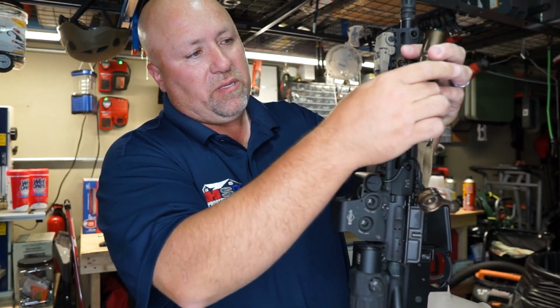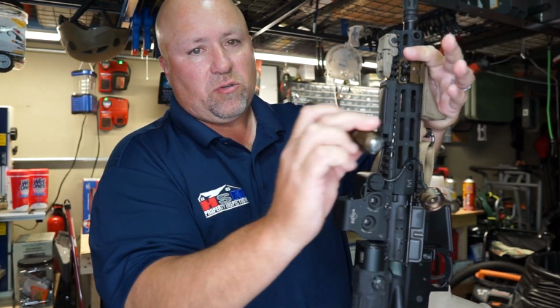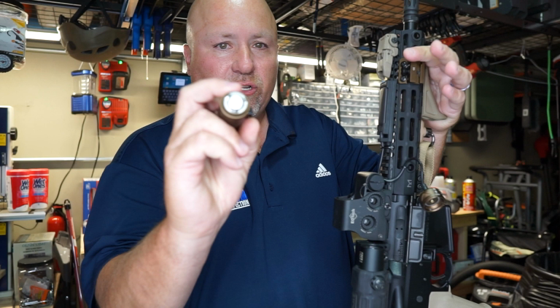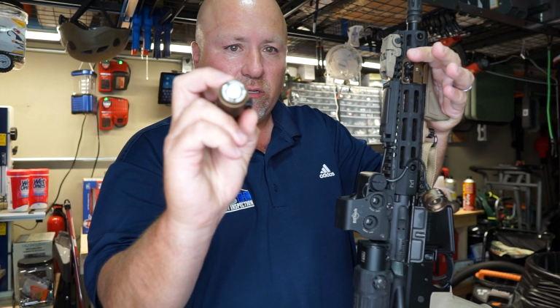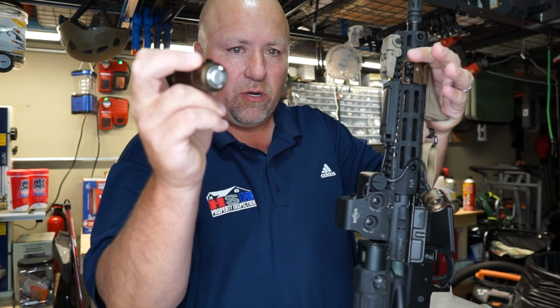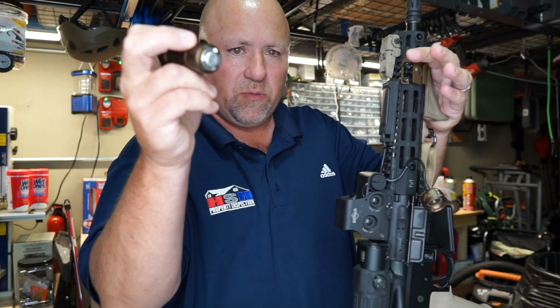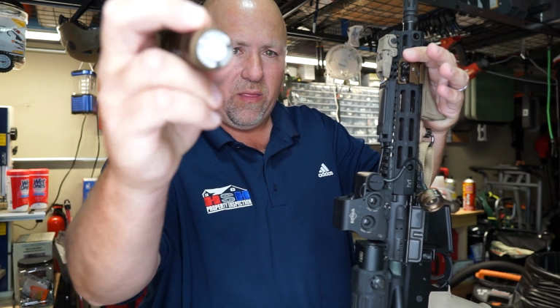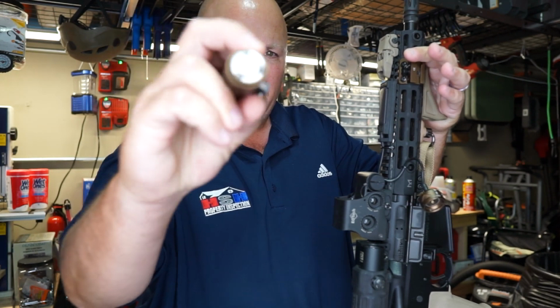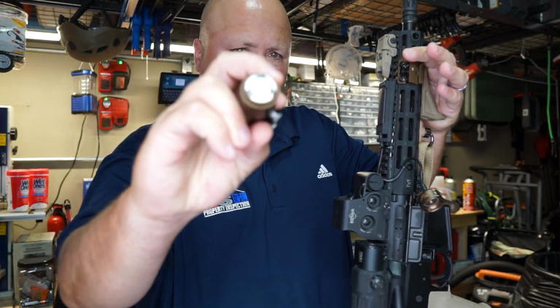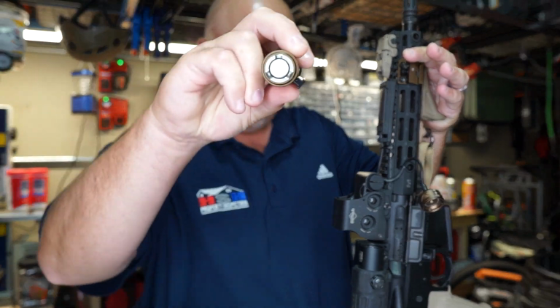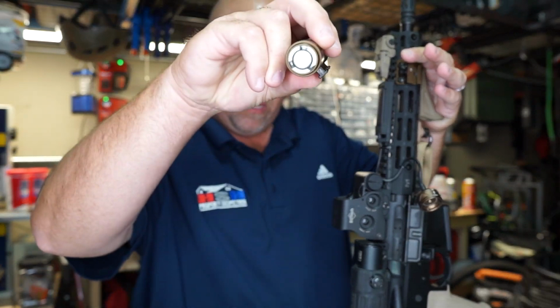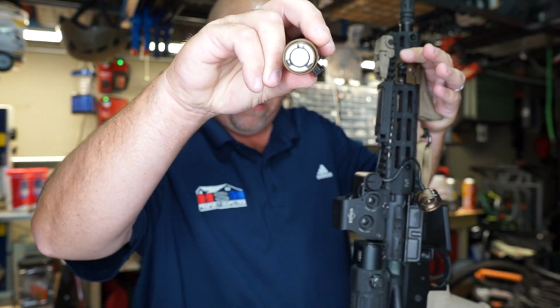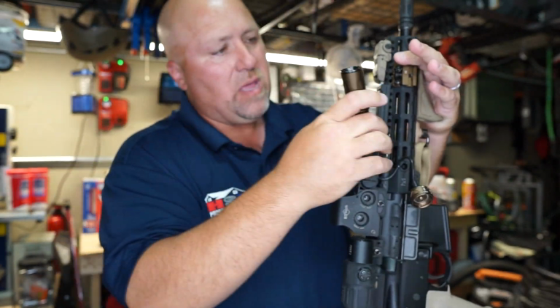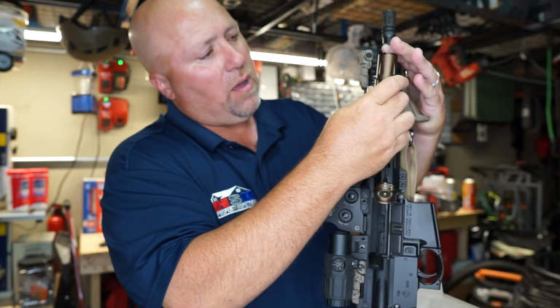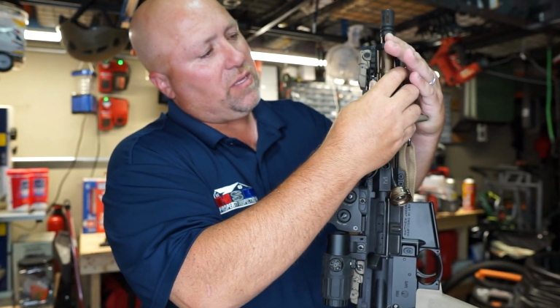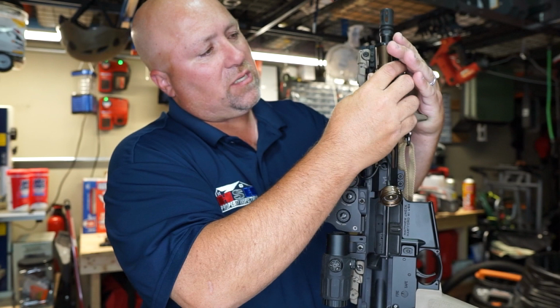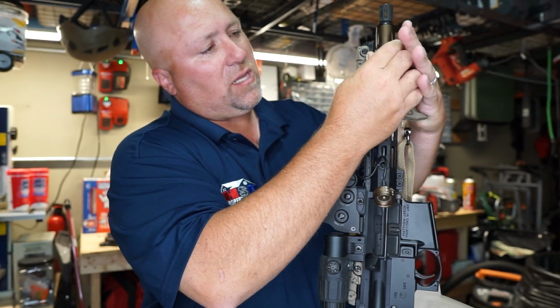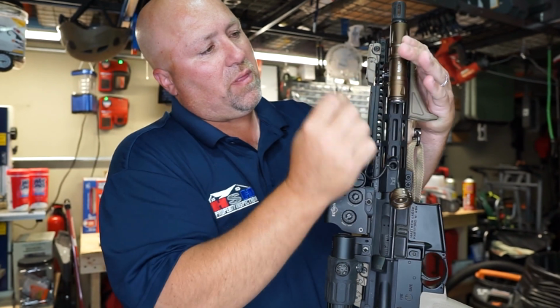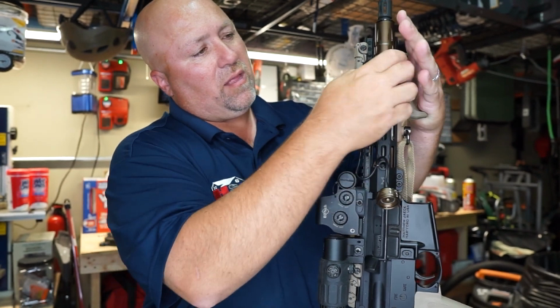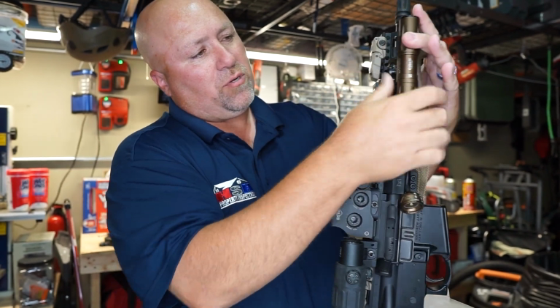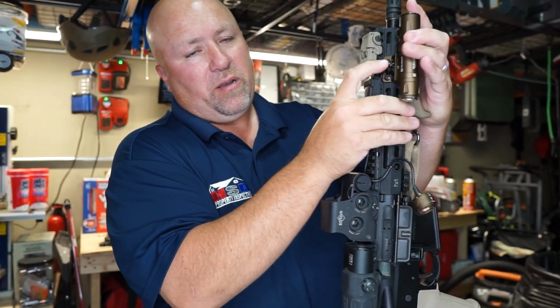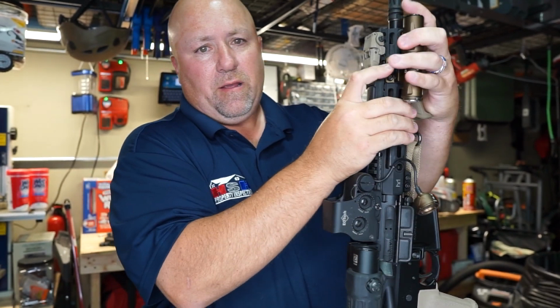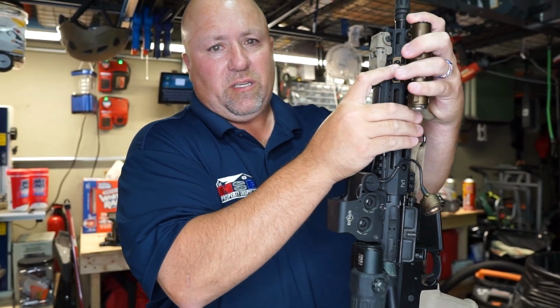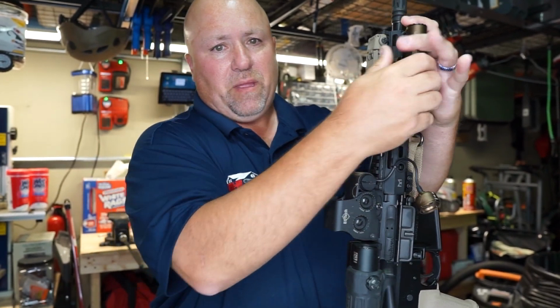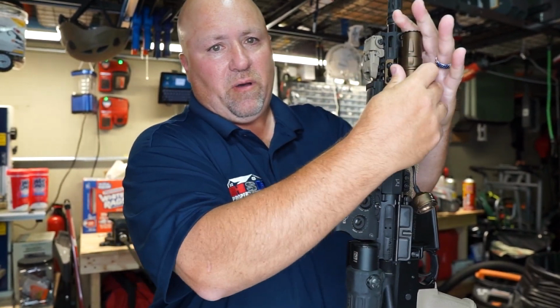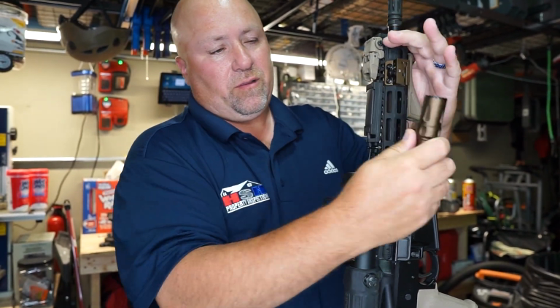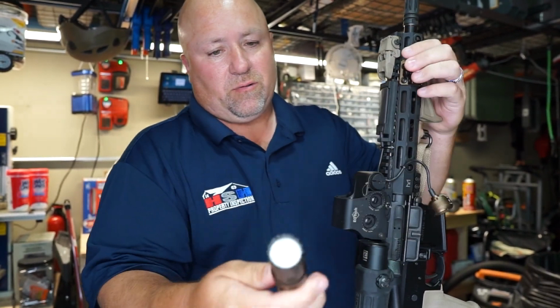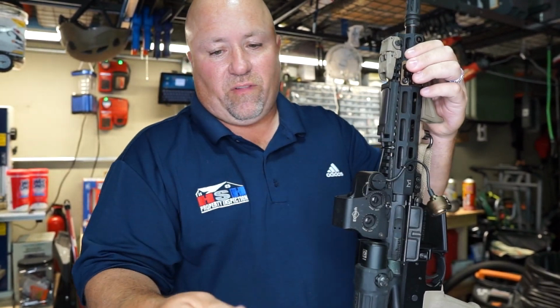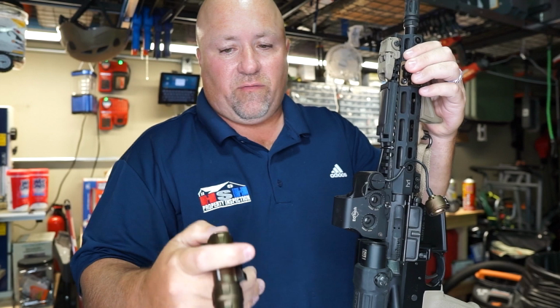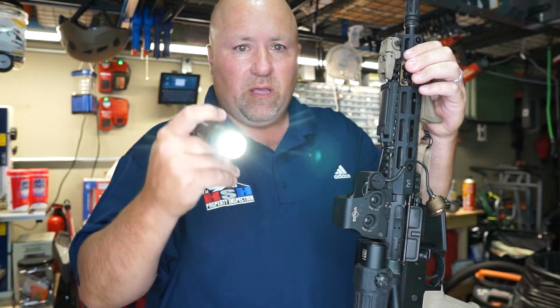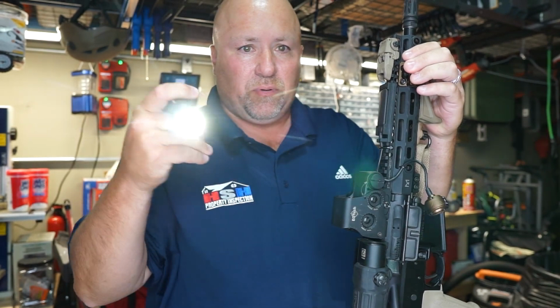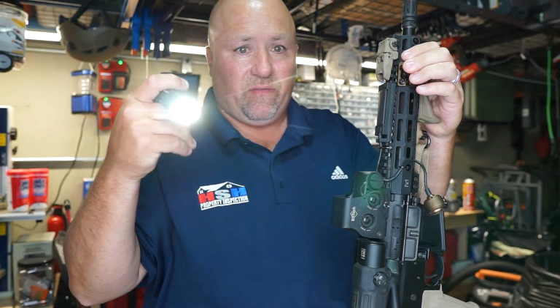This is also how you charge it. There's a little charging spot on the bottom of that guy. But this just slides up in the mount like that. You push the button here to release it and it can come off and you can use it as a regular flashlight if you want — you can just push the end of it.